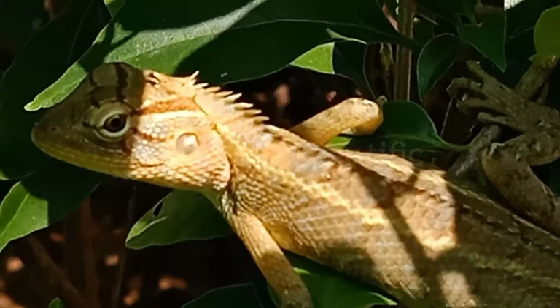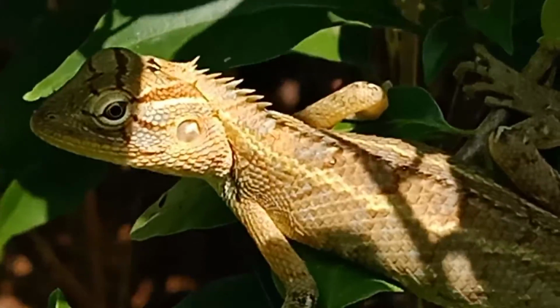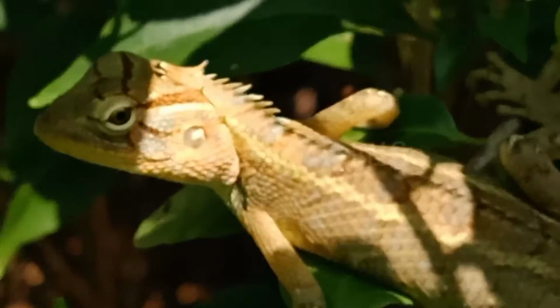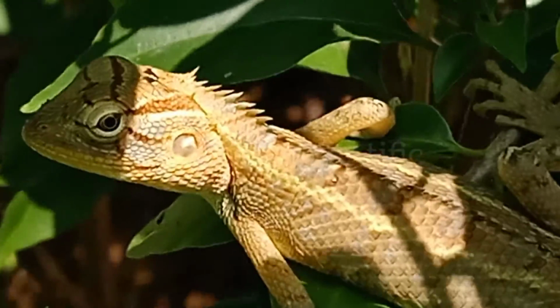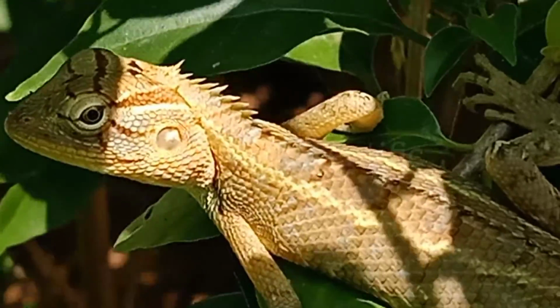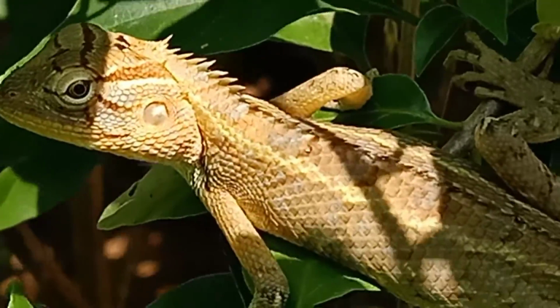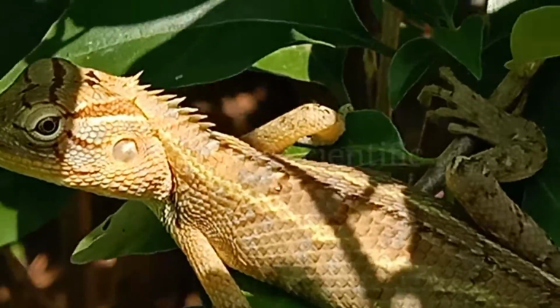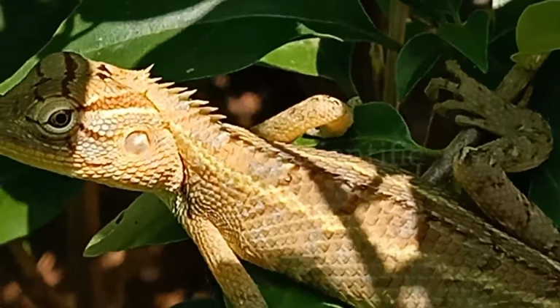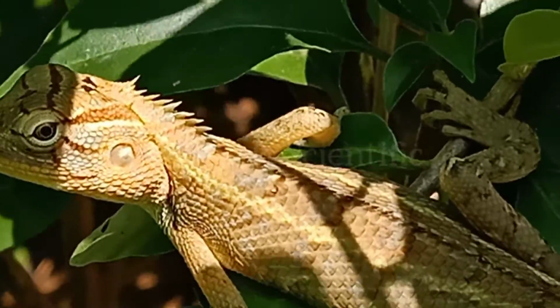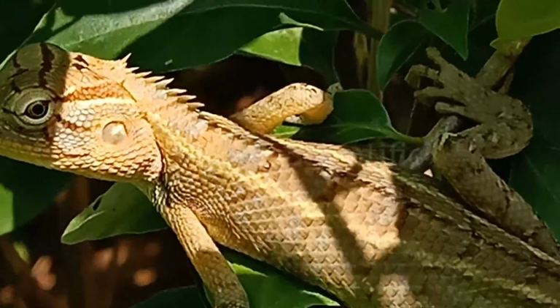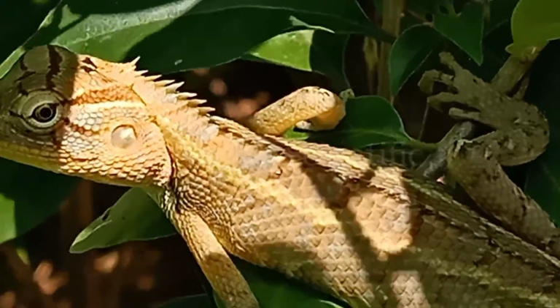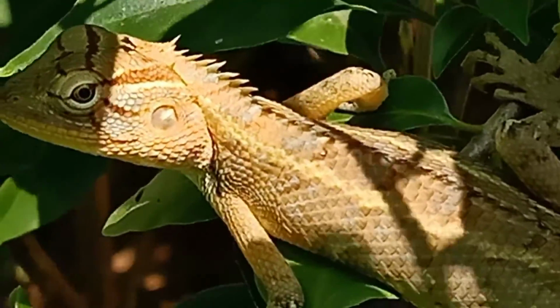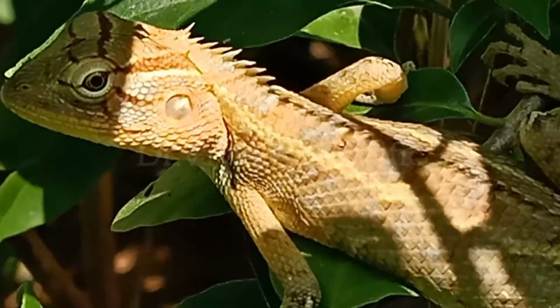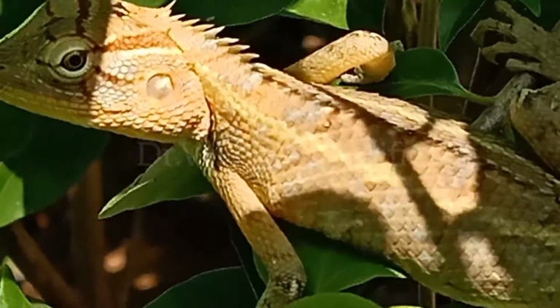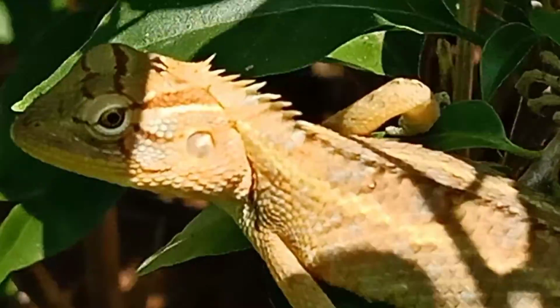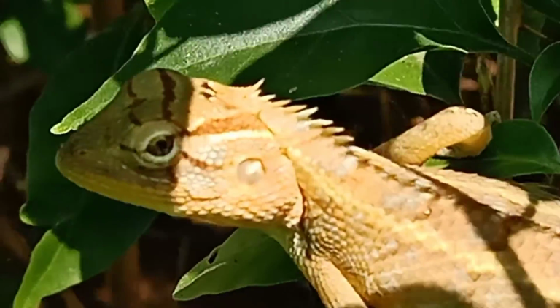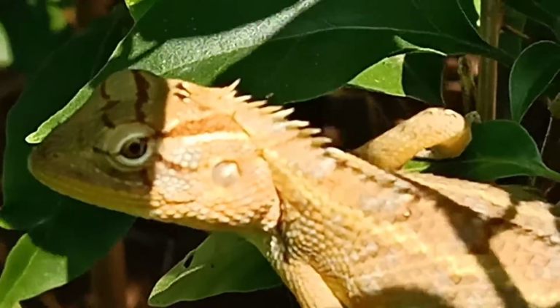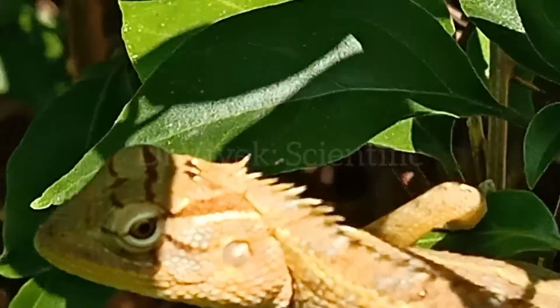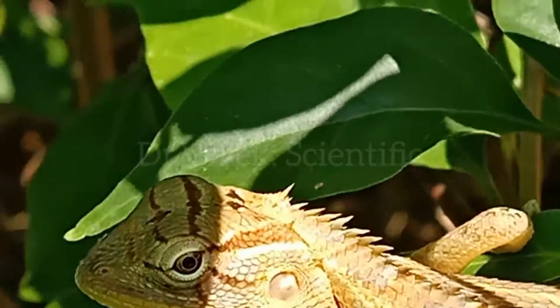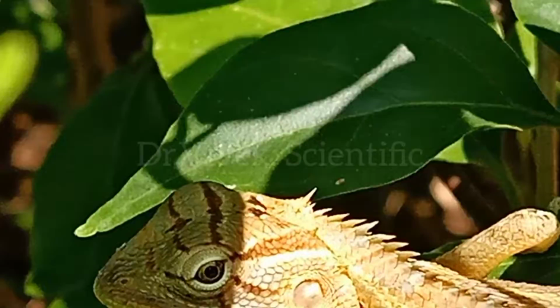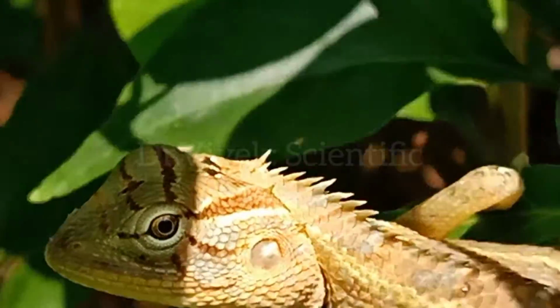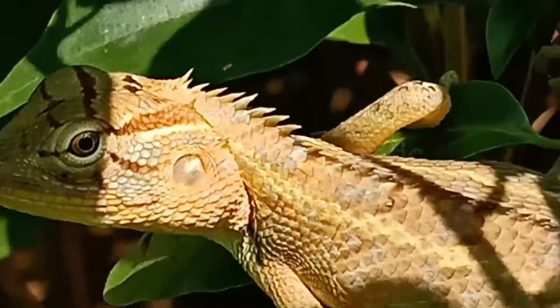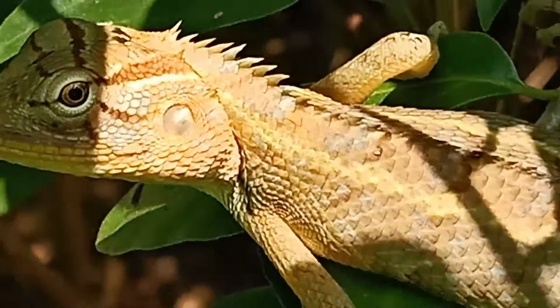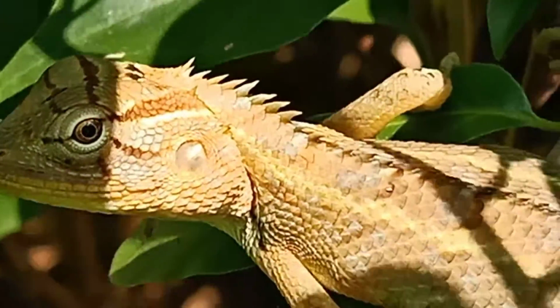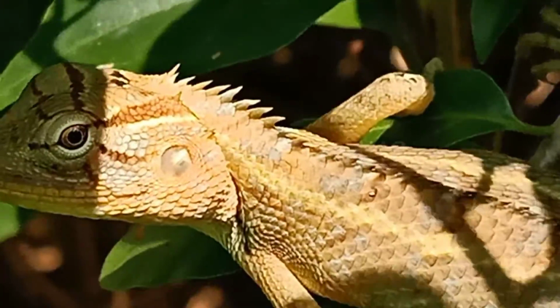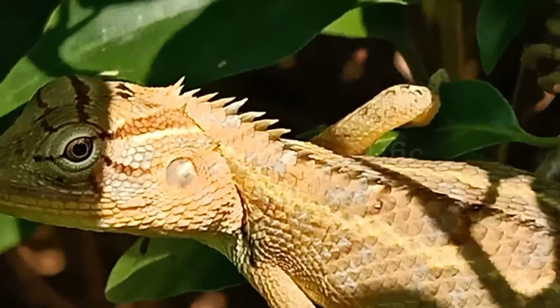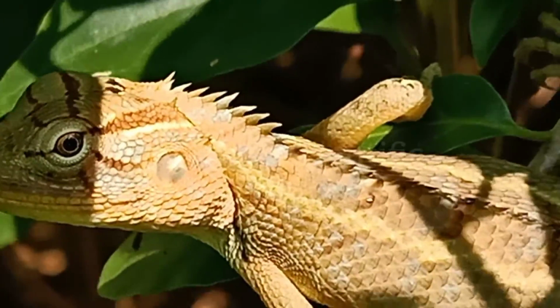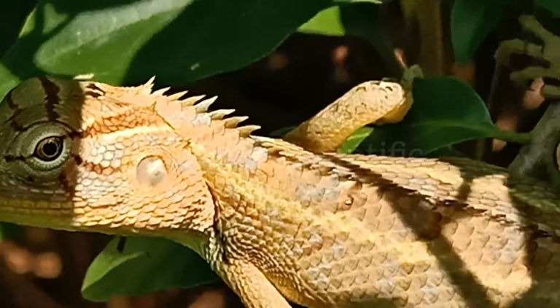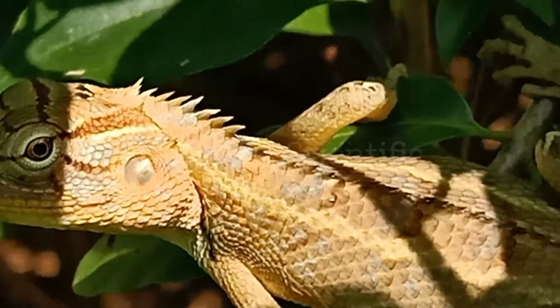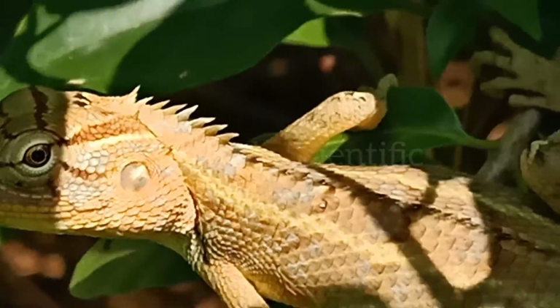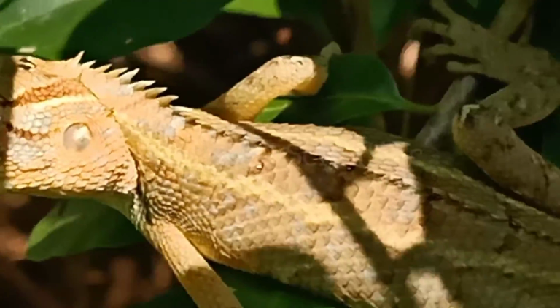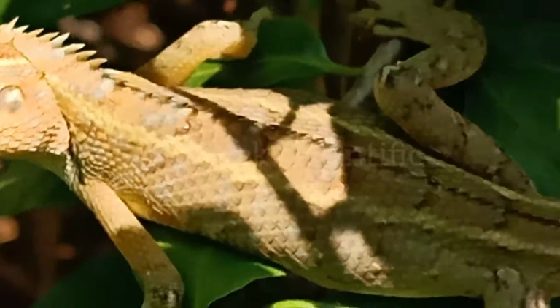It measures over 10 centimeters (3.9 inches) in length snout to vent. Total length including the tail is up to 37 centimeters (14.5 inches).